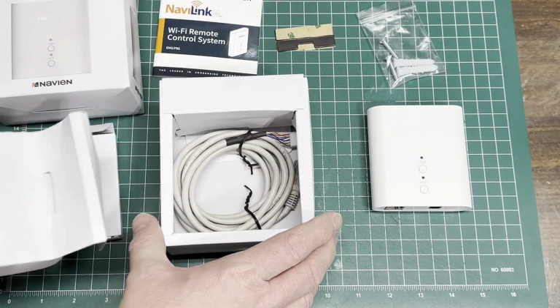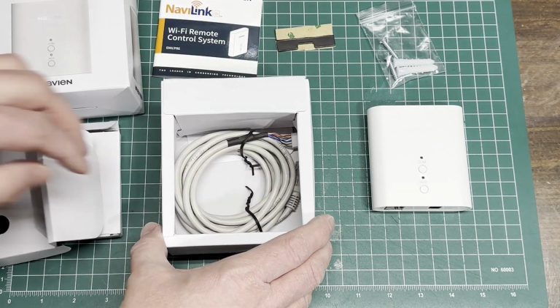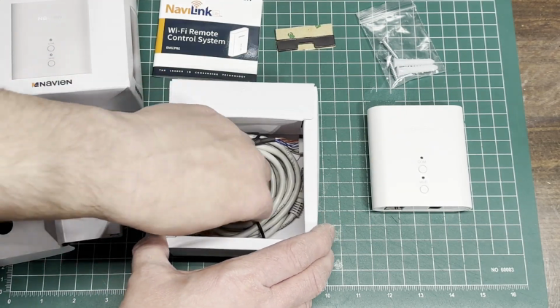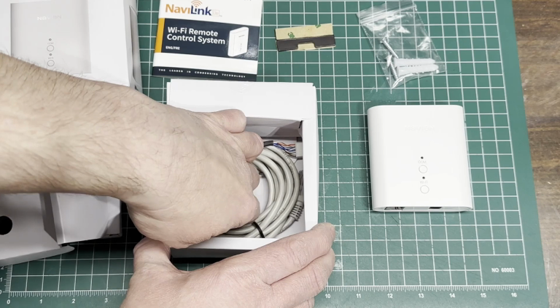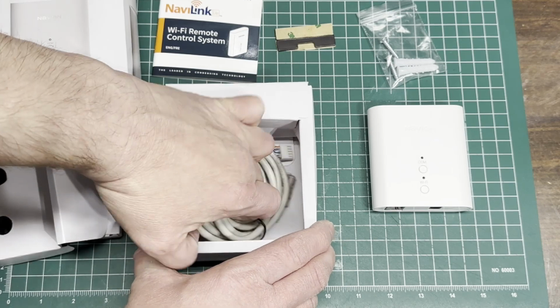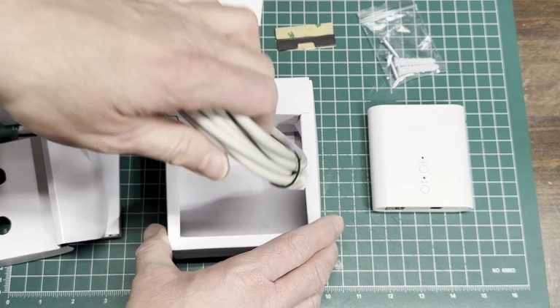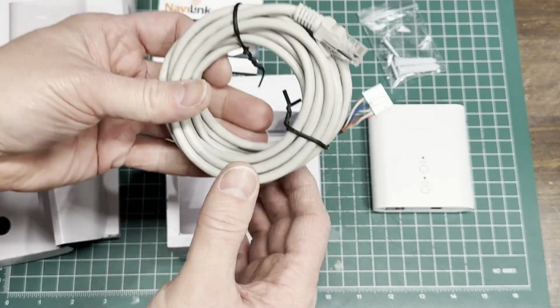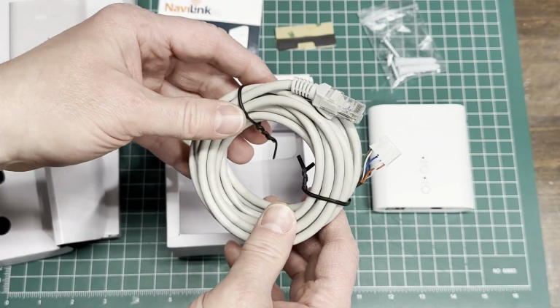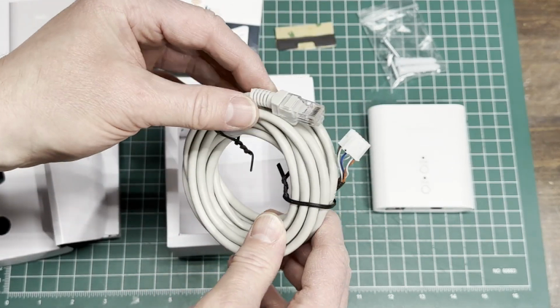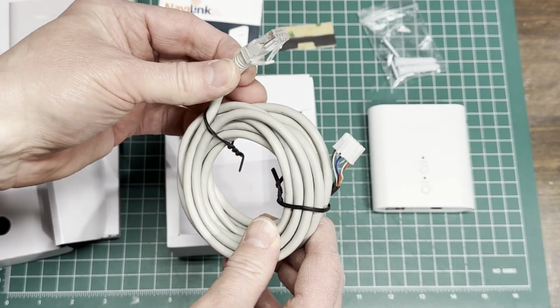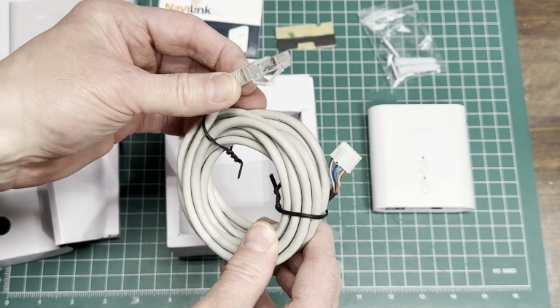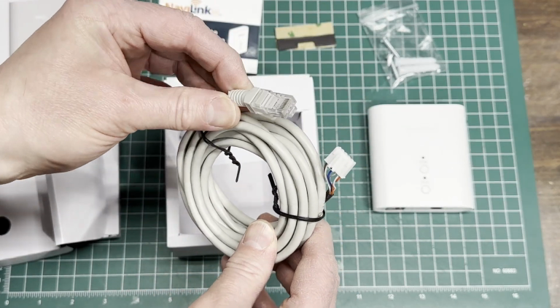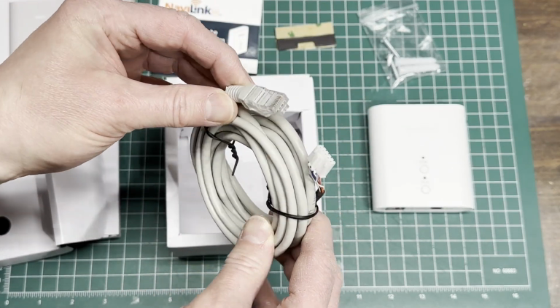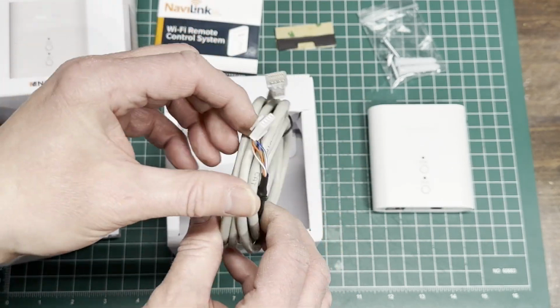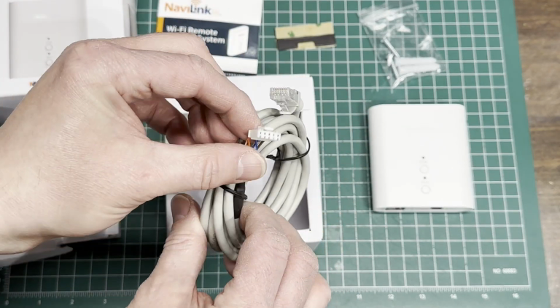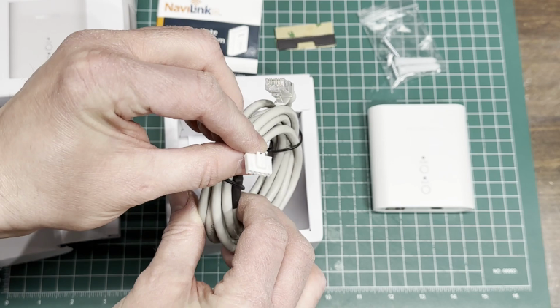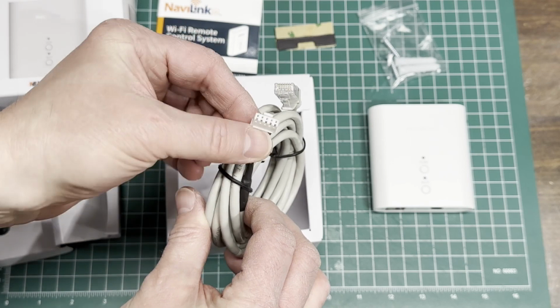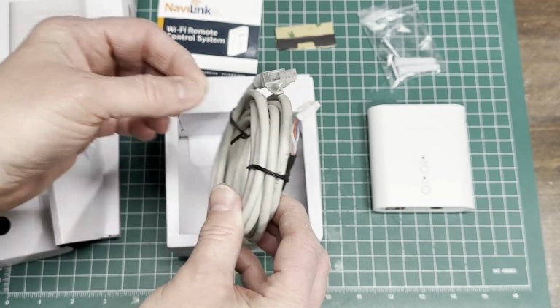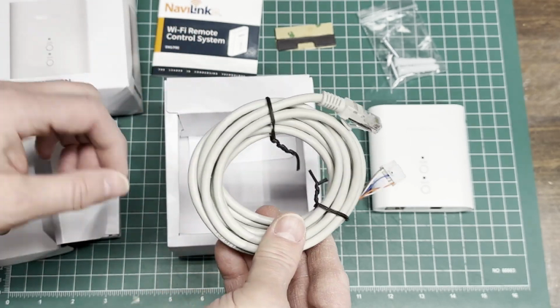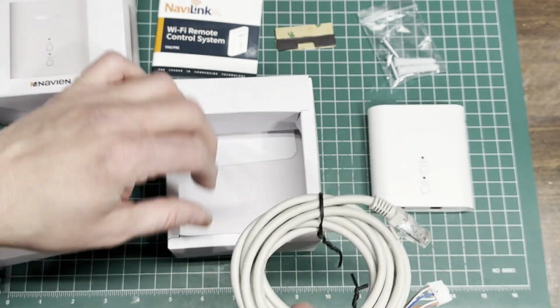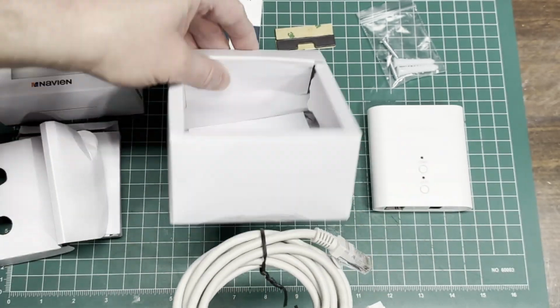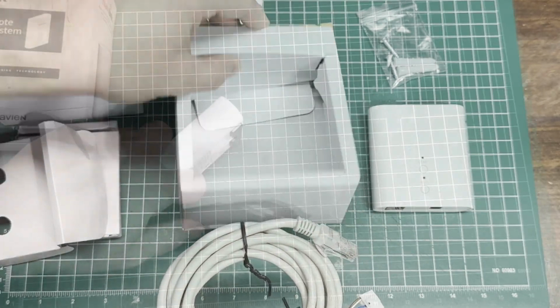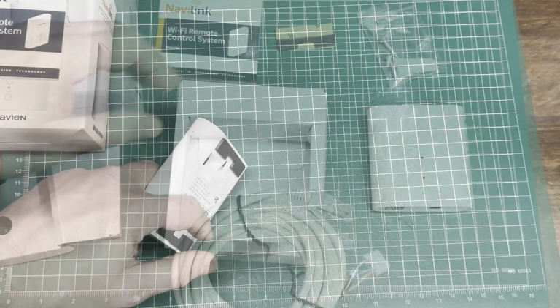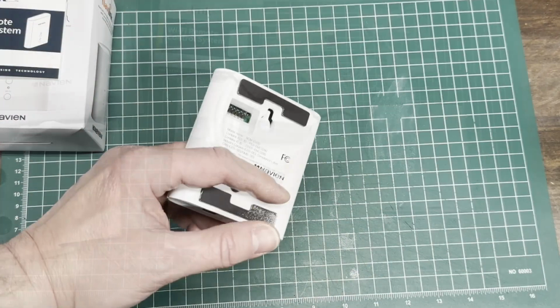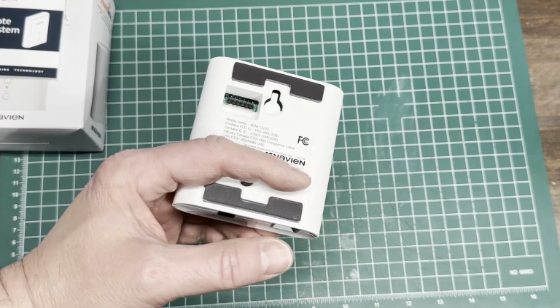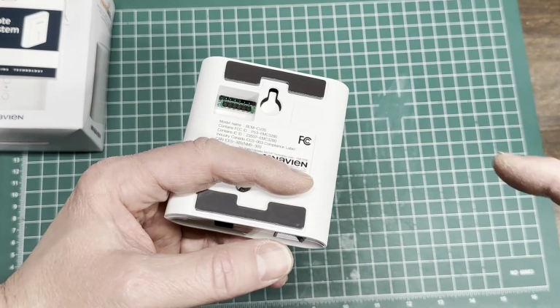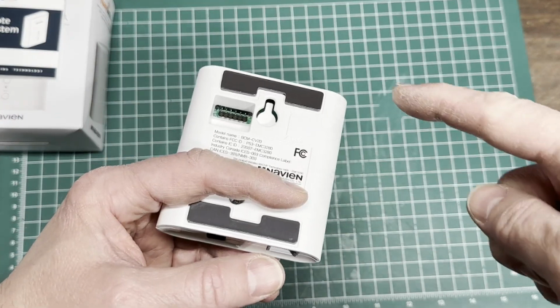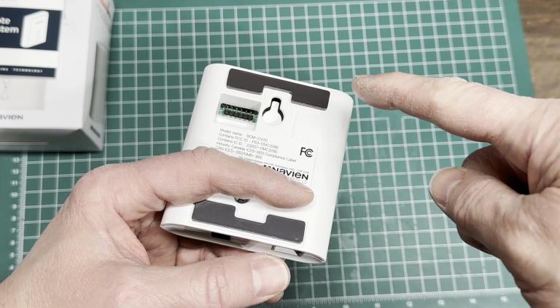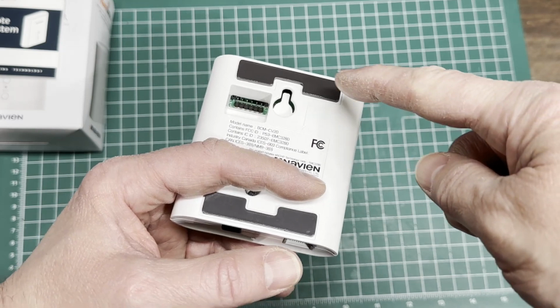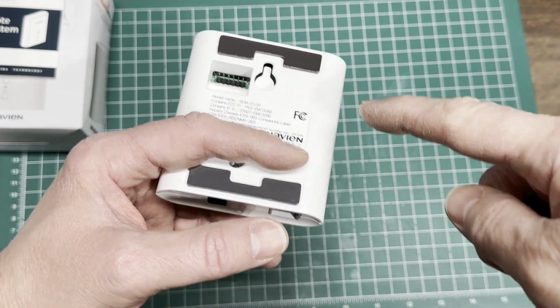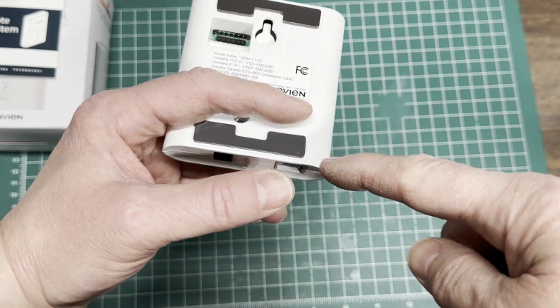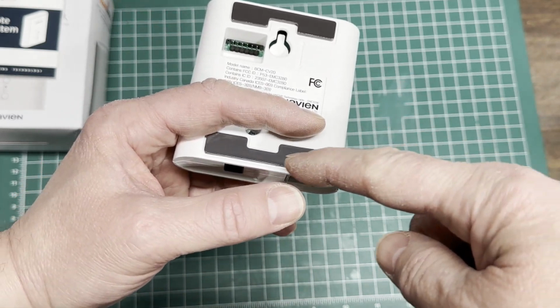And in the bottom, a generous length of cable with an RJ45 on one end and a Molex type connector on the other end. Here I've installed the adhesive magnetic strips on the back.